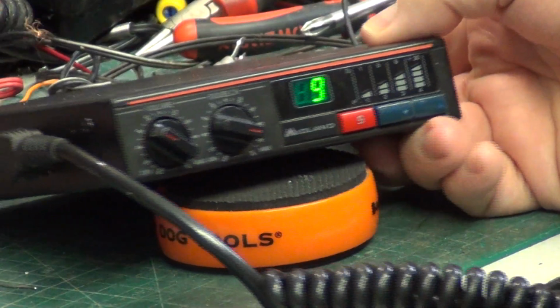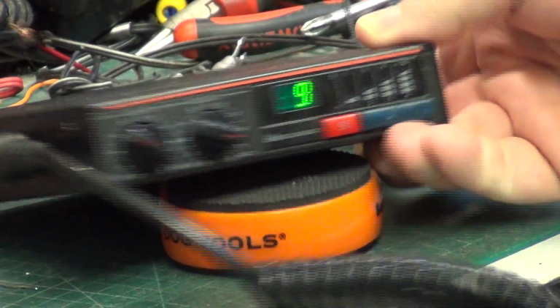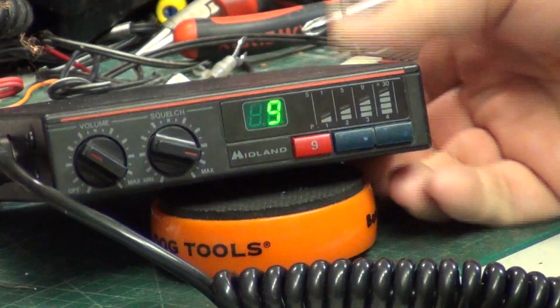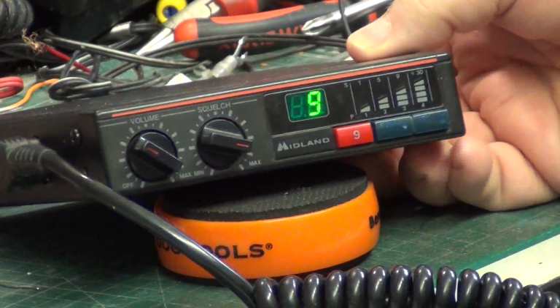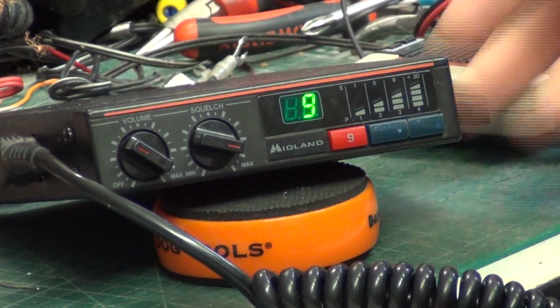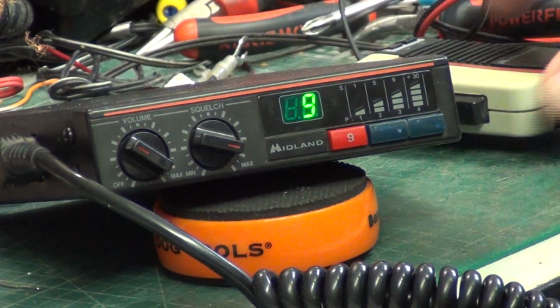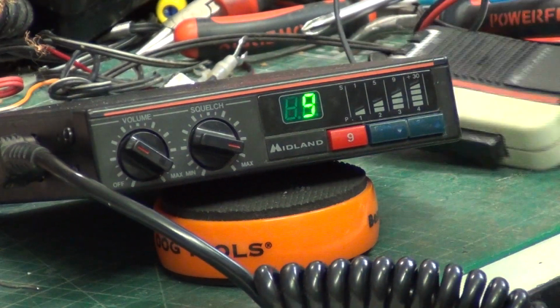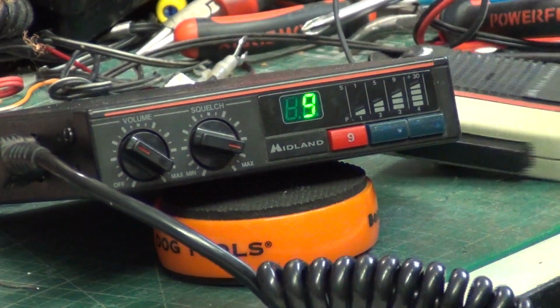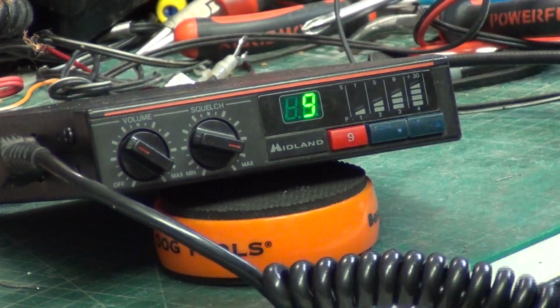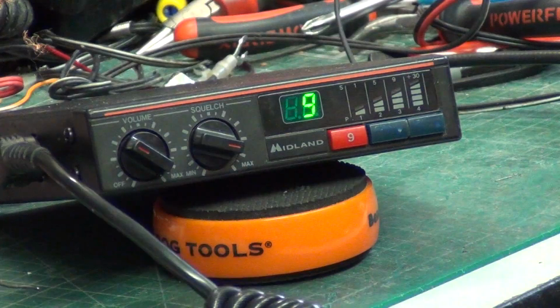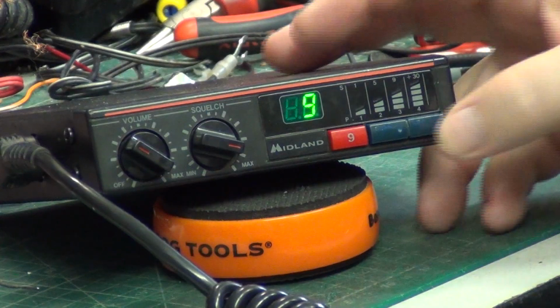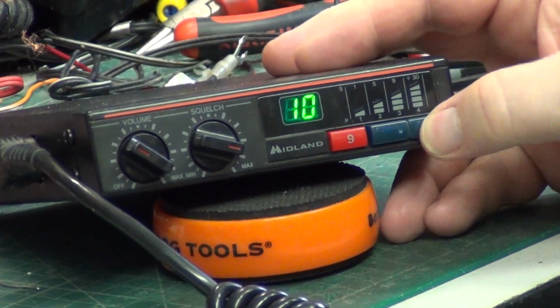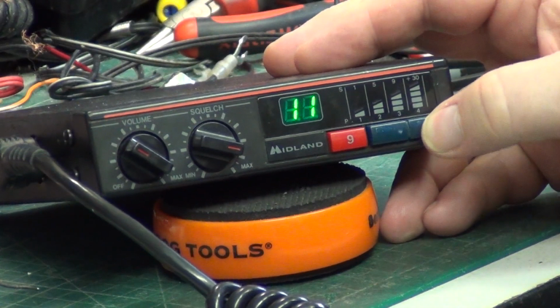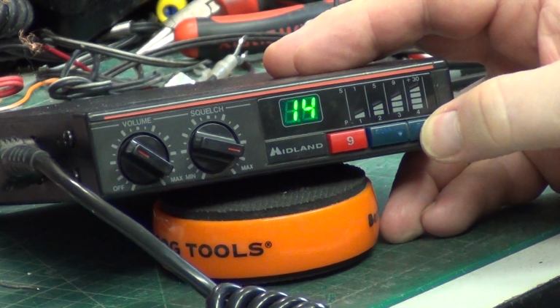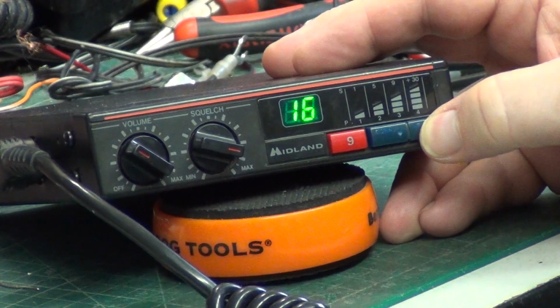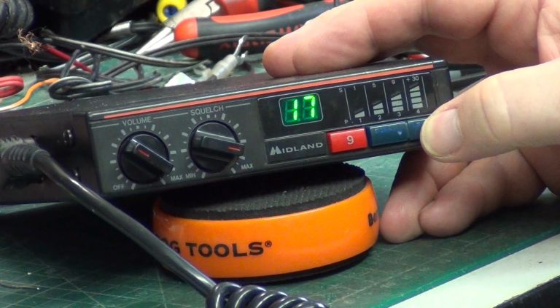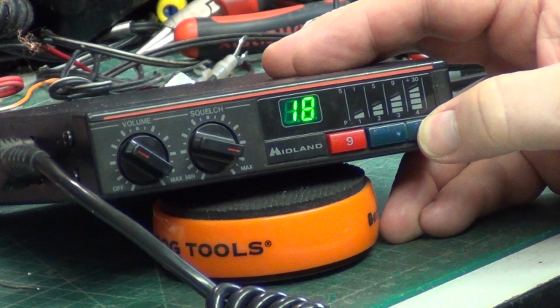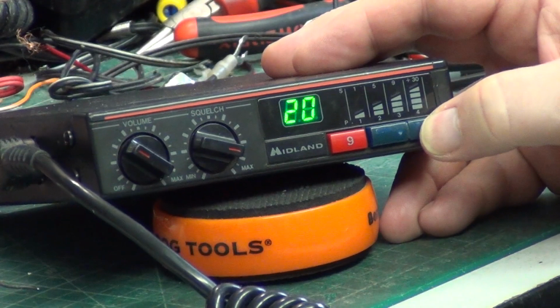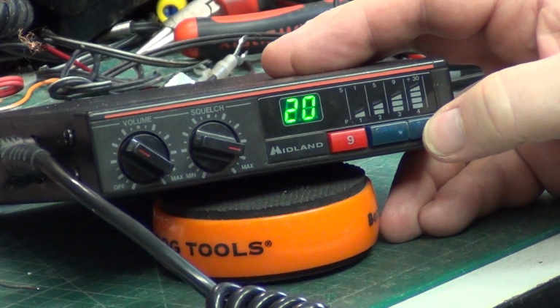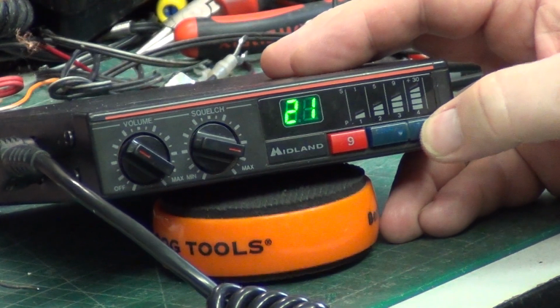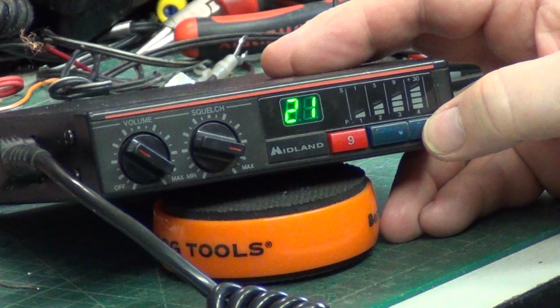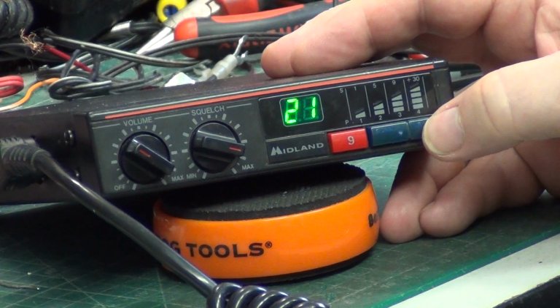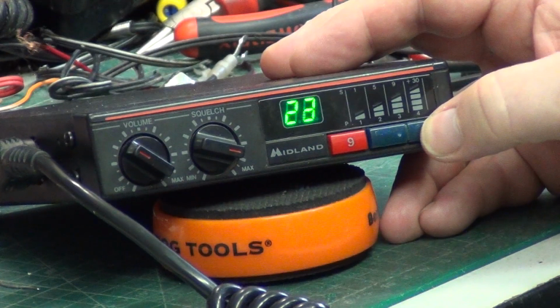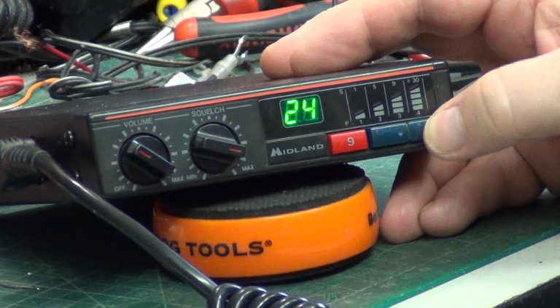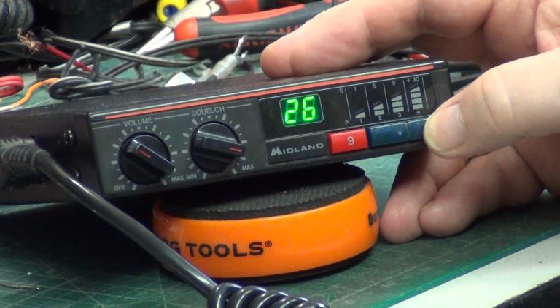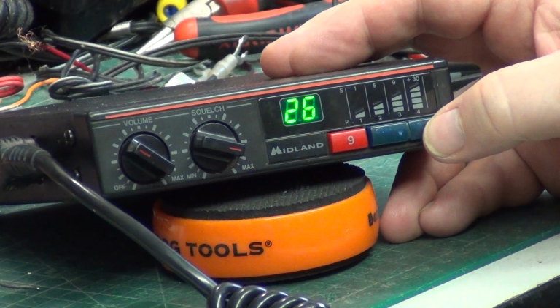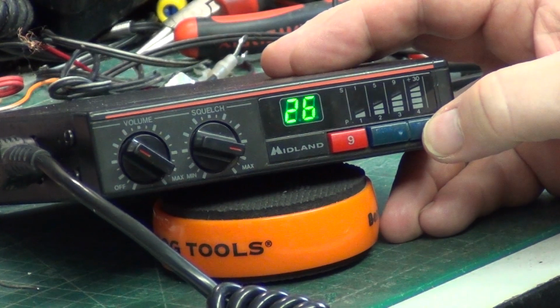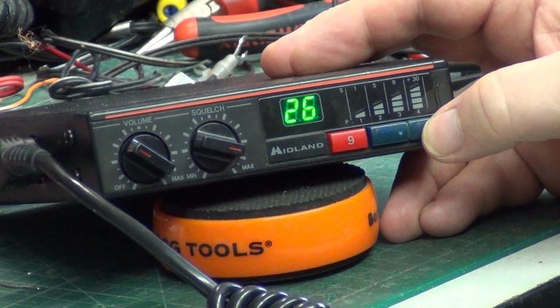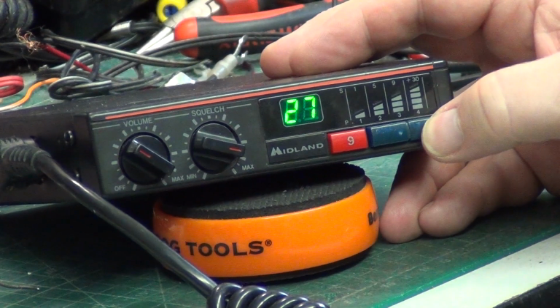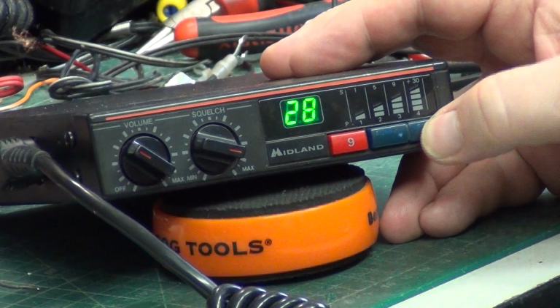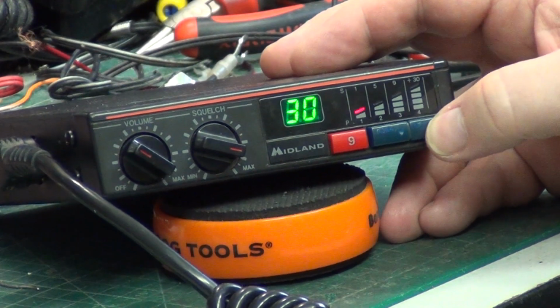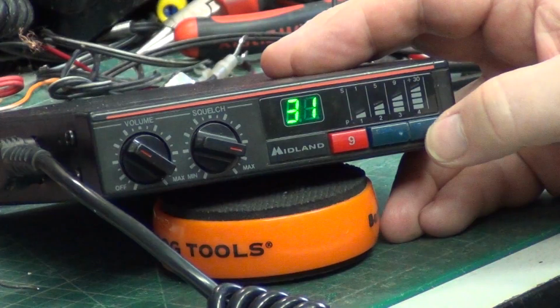We couldn't get this done yesterday evening because of other commitments, so it's now late morning. I need to do this video to get this off the bench and get the next repair on.